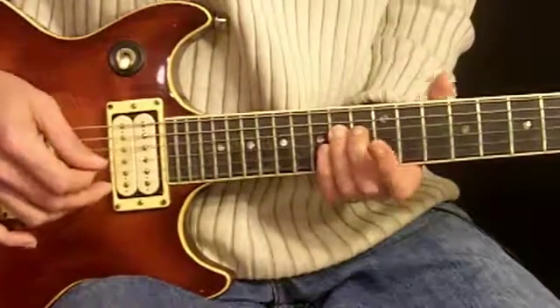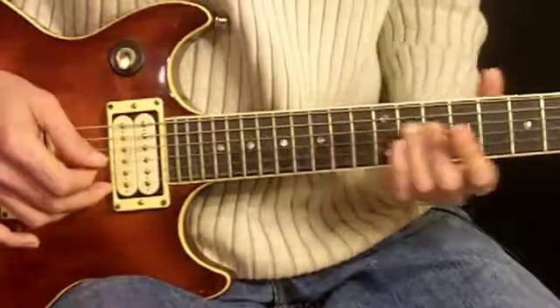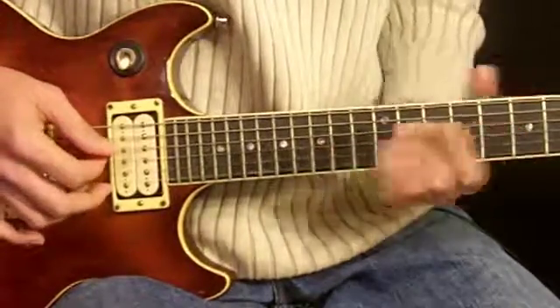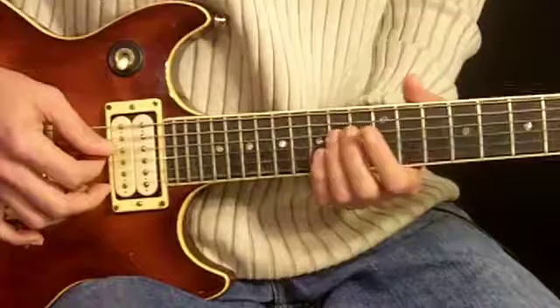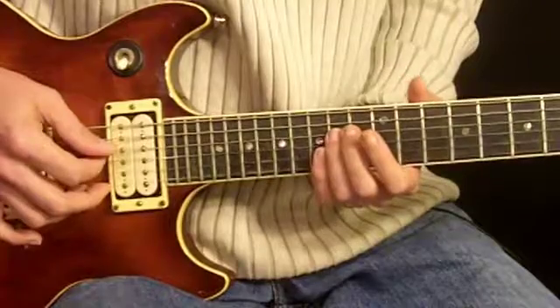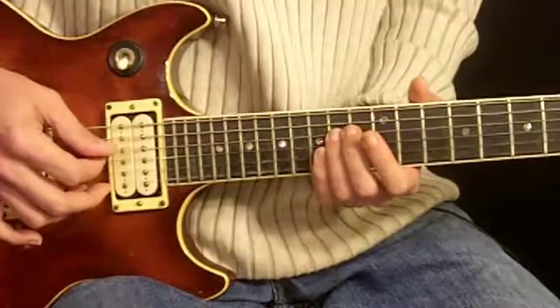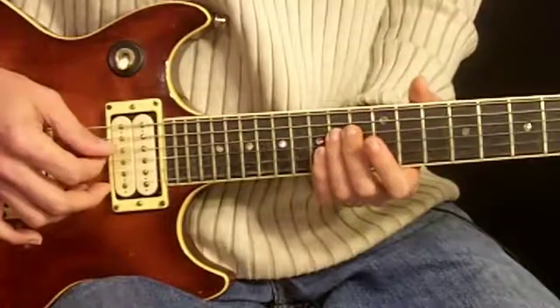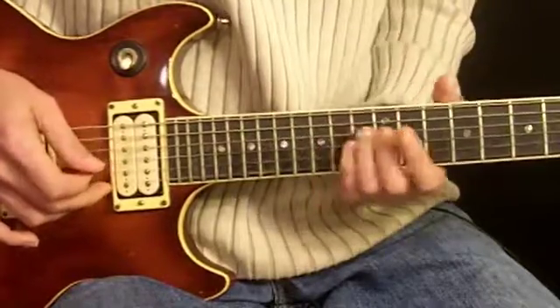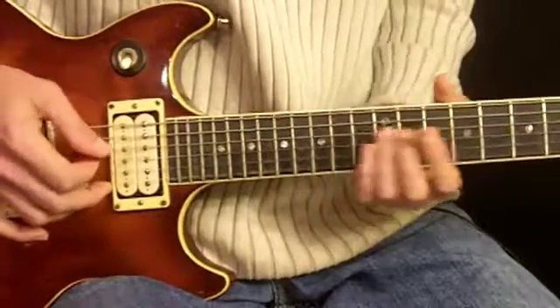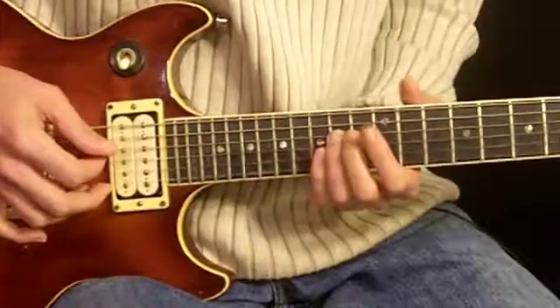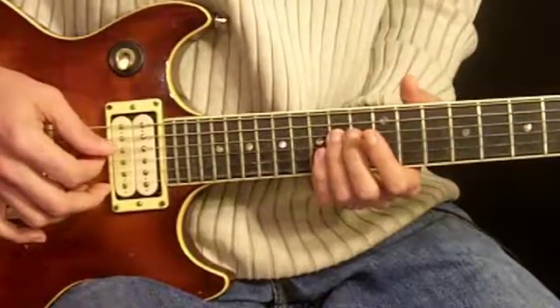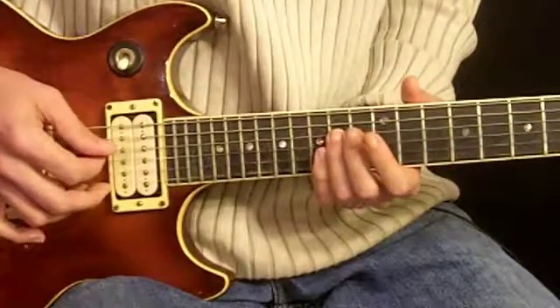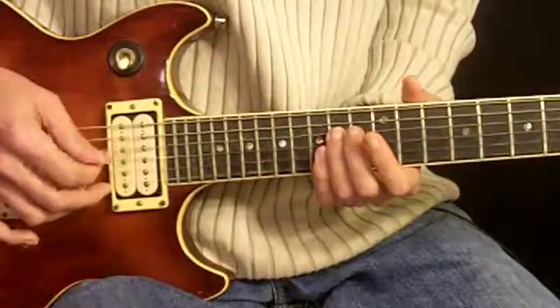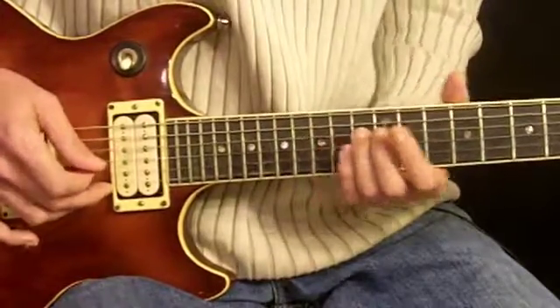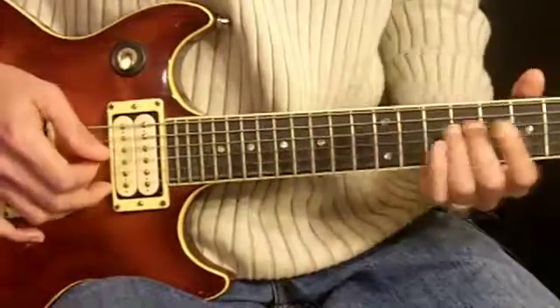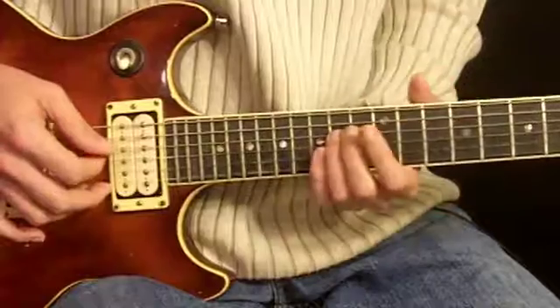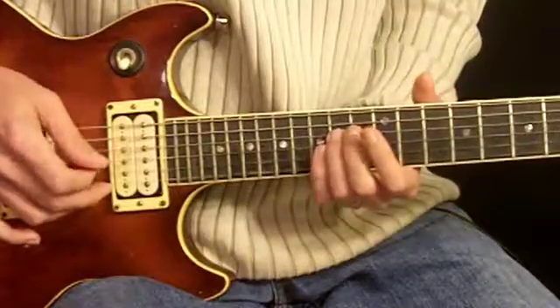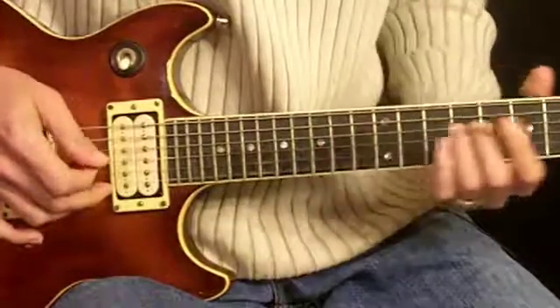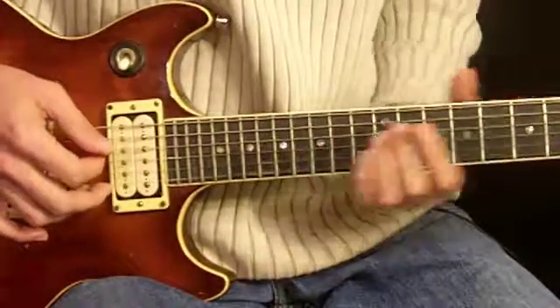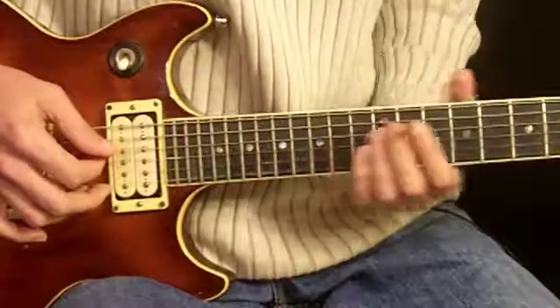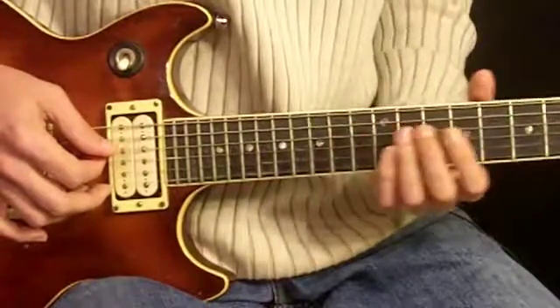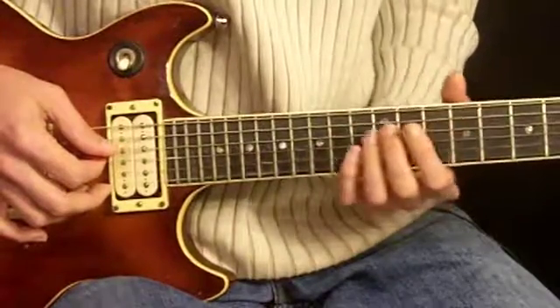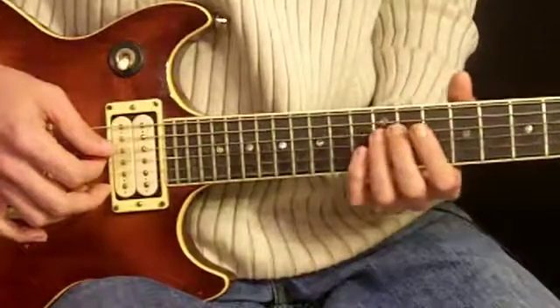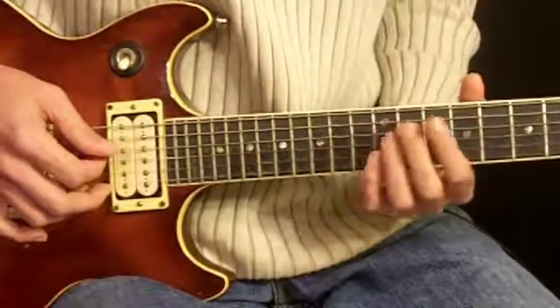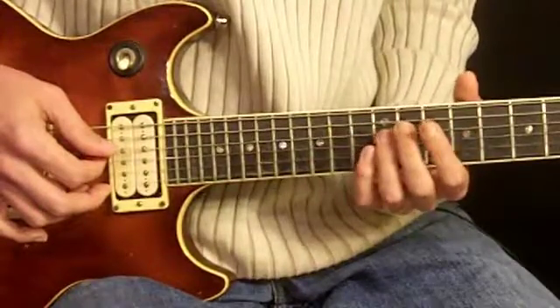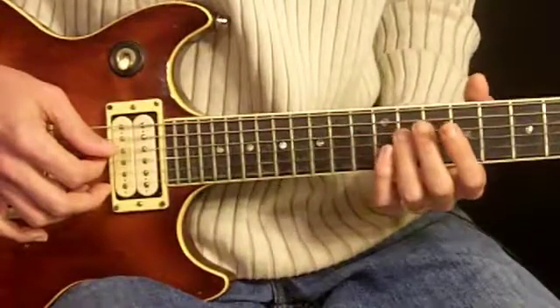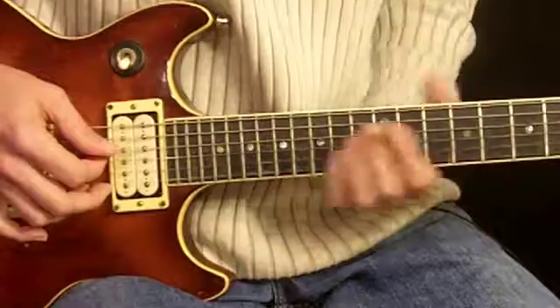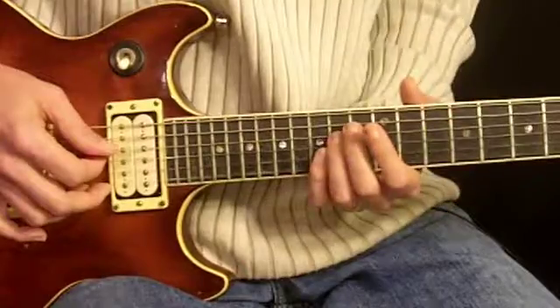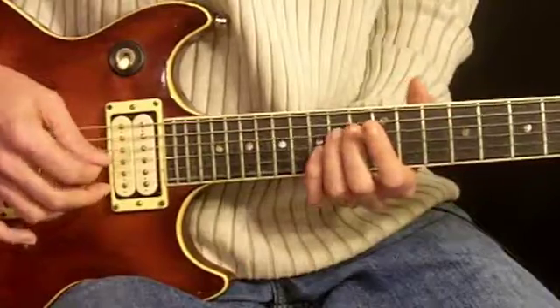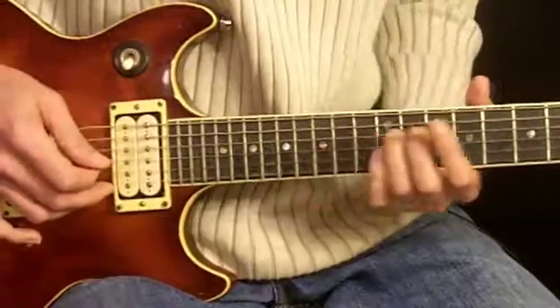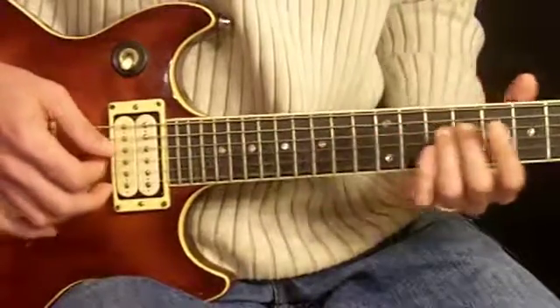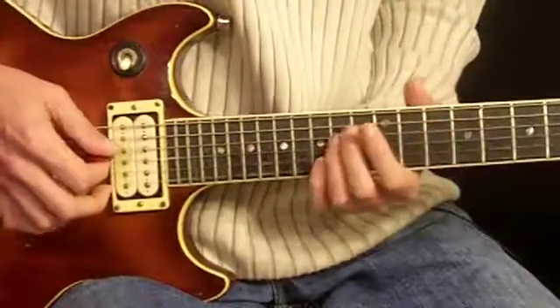We slide that down a couple frets keeping pressure on the string. I slide it down to about the 12th fret and let the pressure go at the 11th, like that.